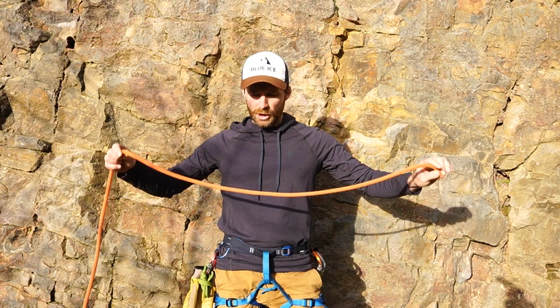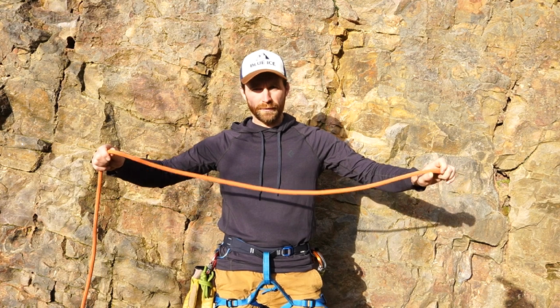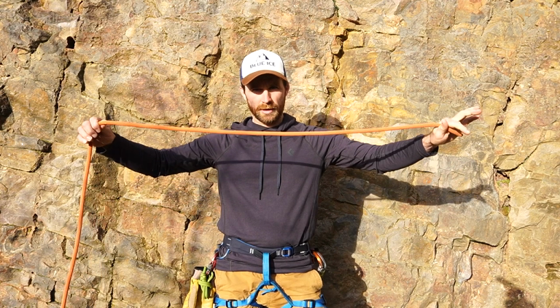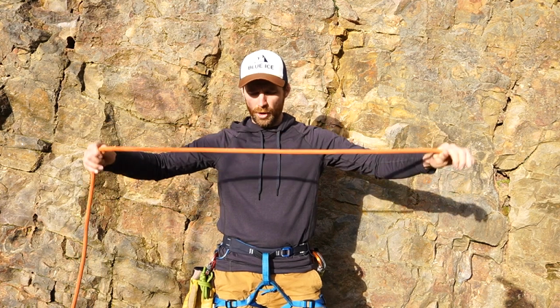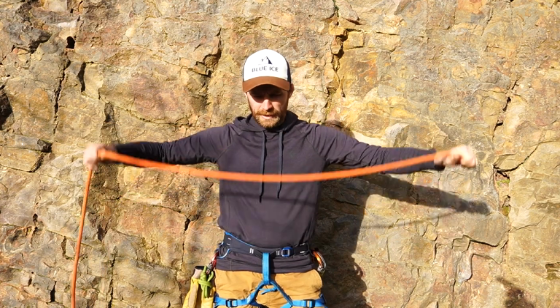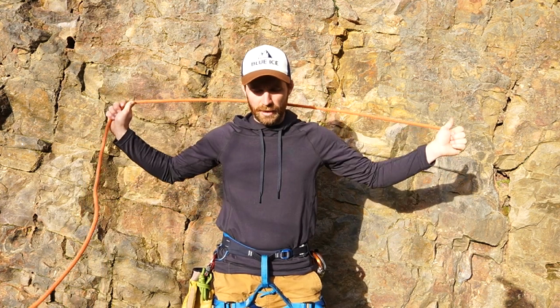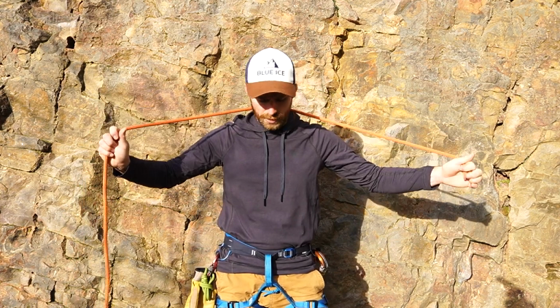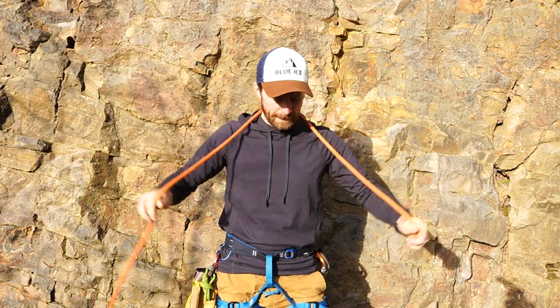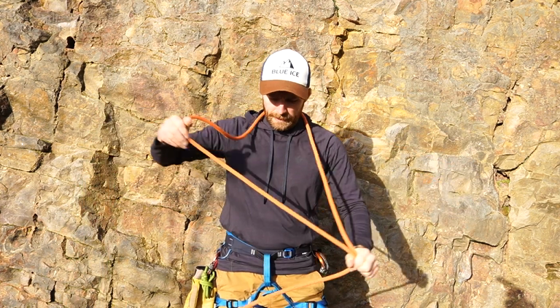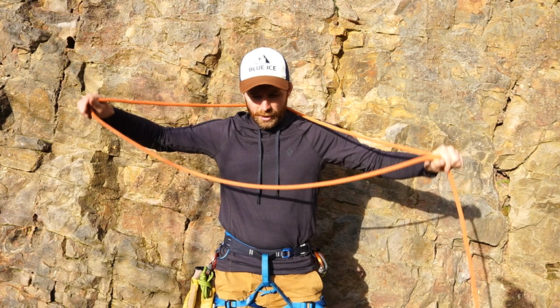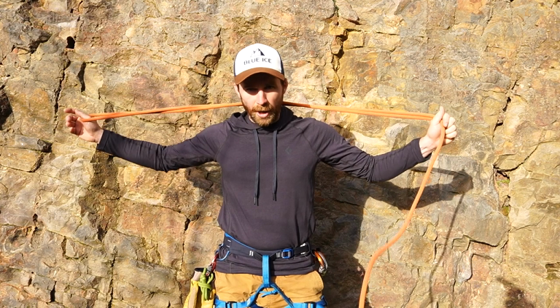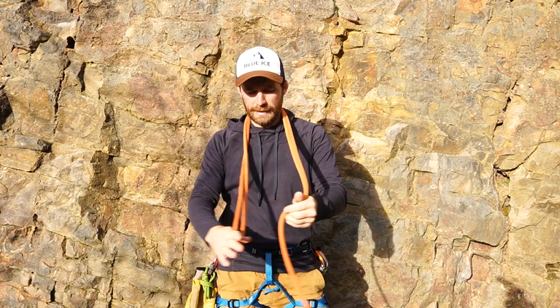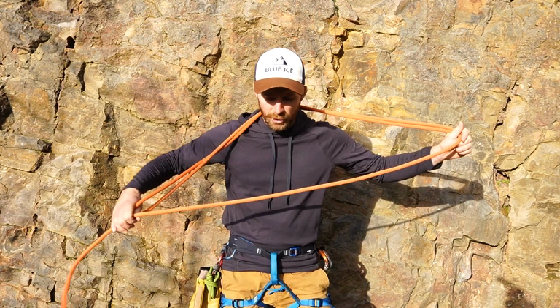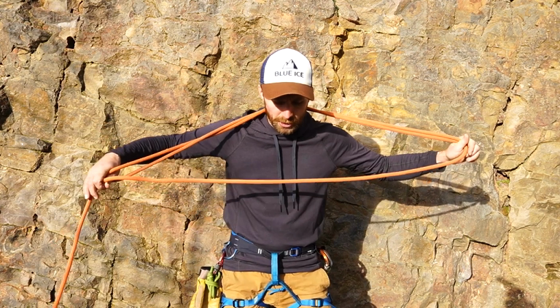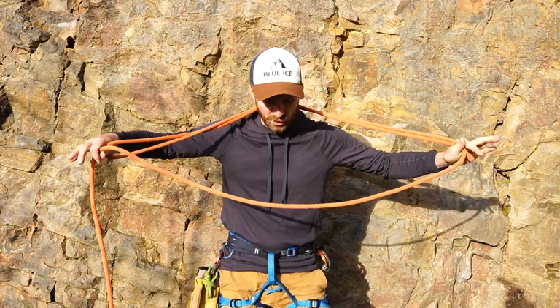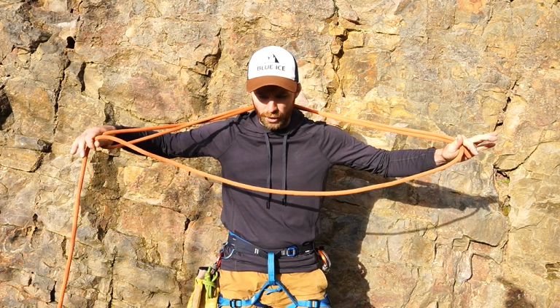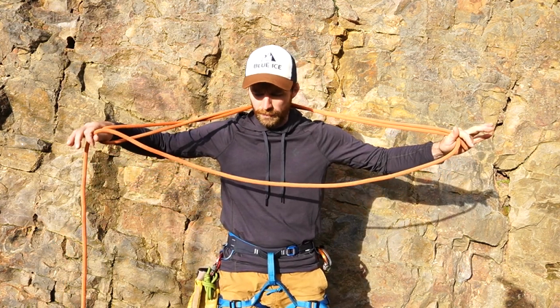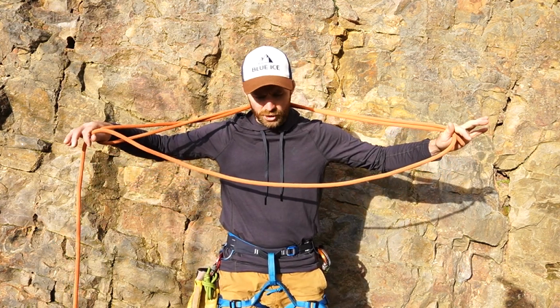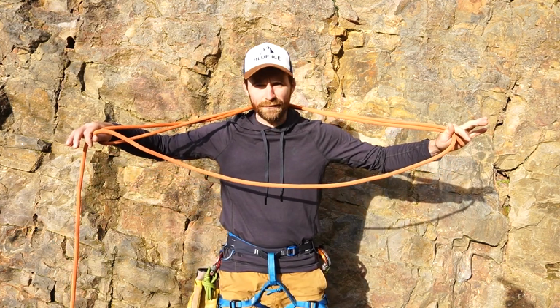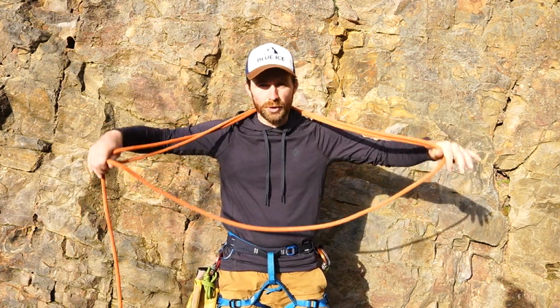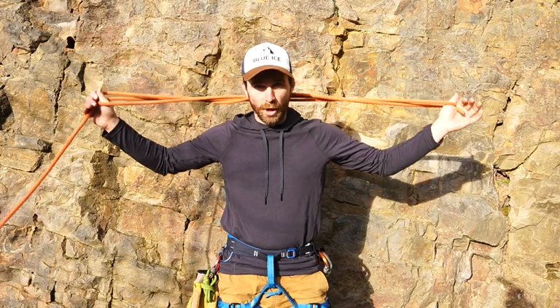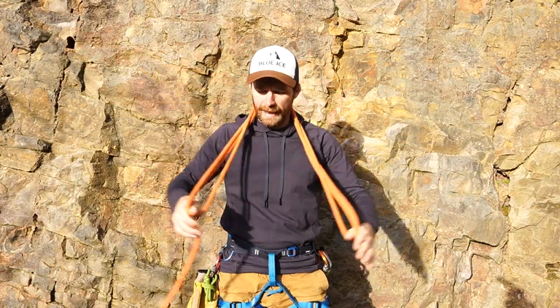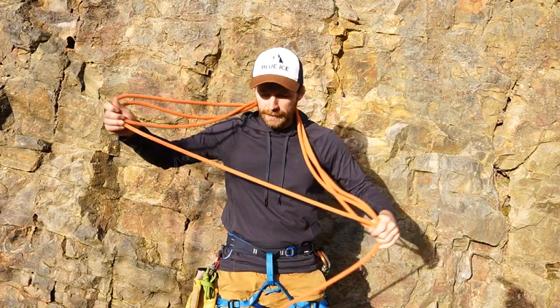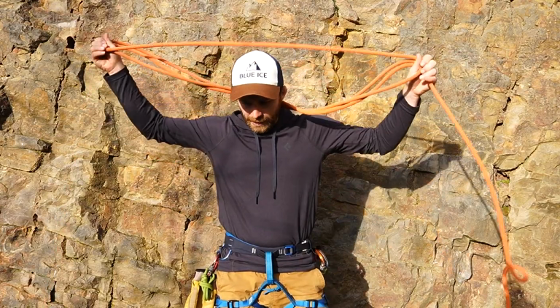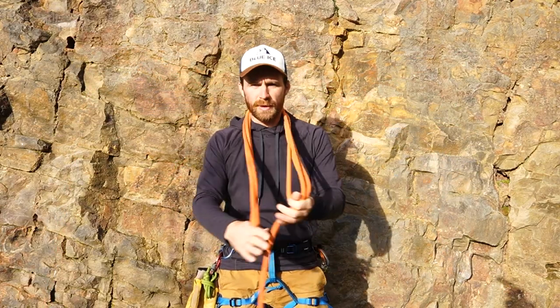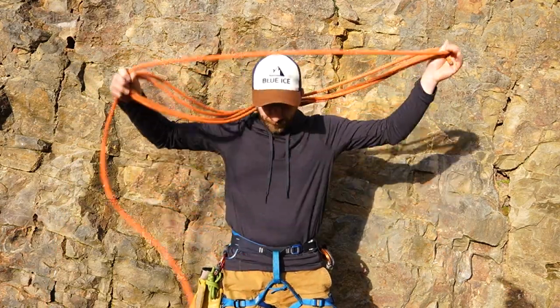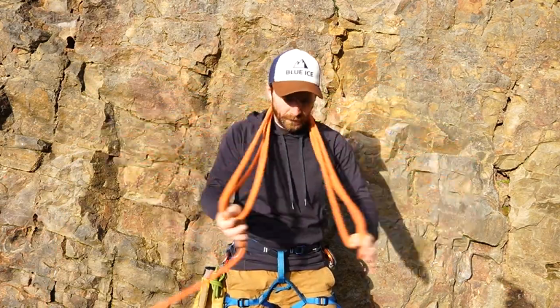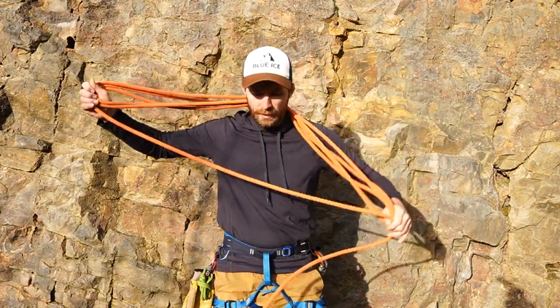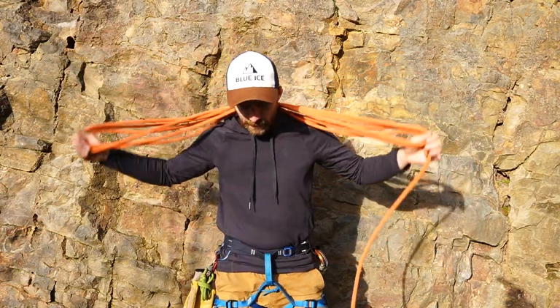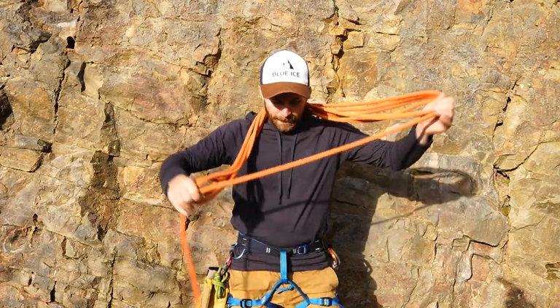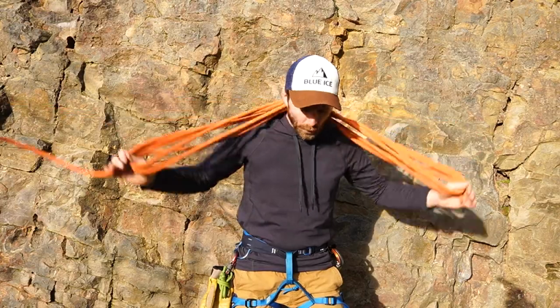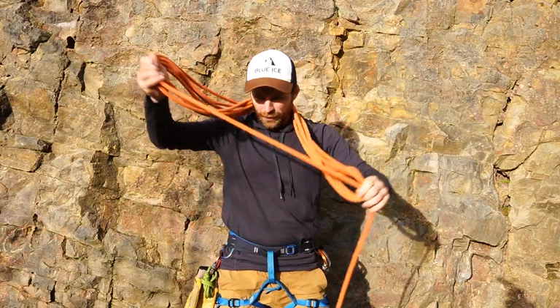So you start off with a strand of rope, take the end of the rope, you're going to pop it over your head and make a strand in front of you, just whip it over the top of your head, and you keep doing that all the way through.